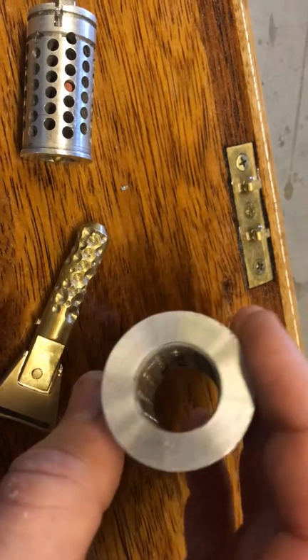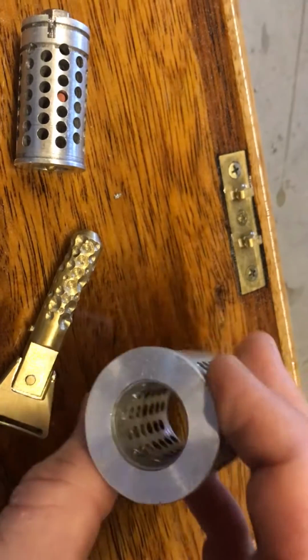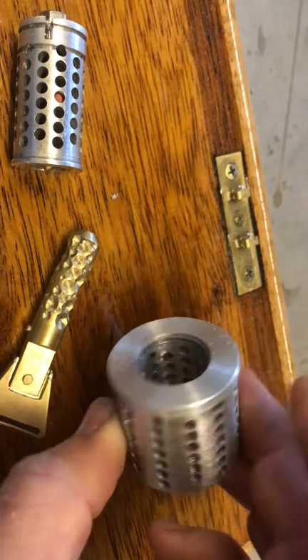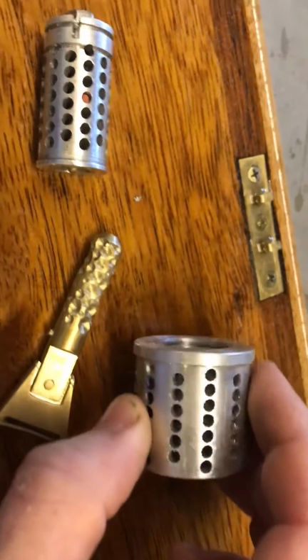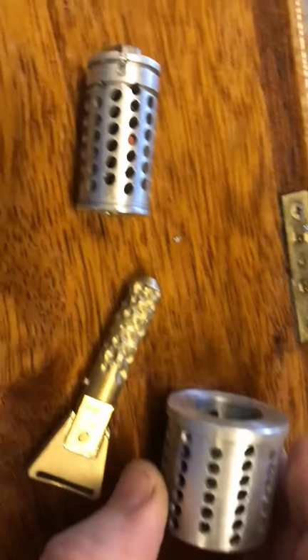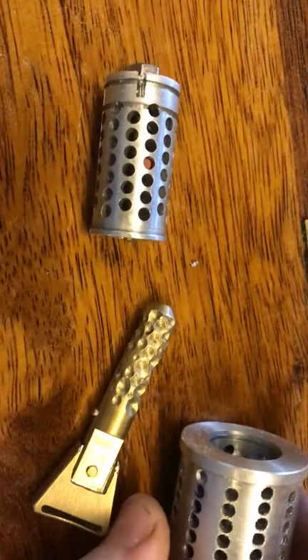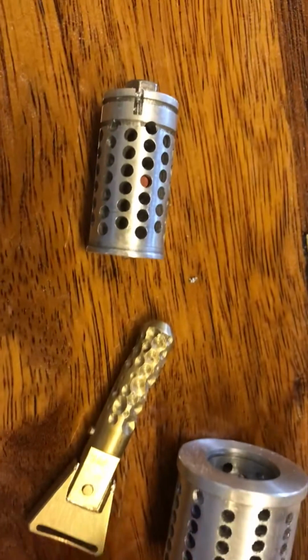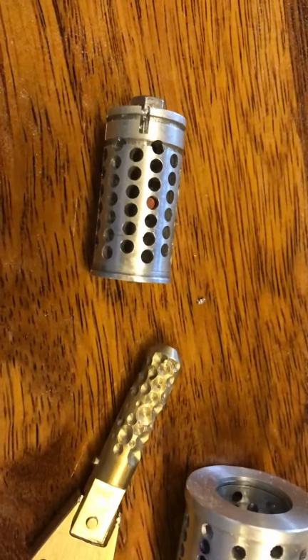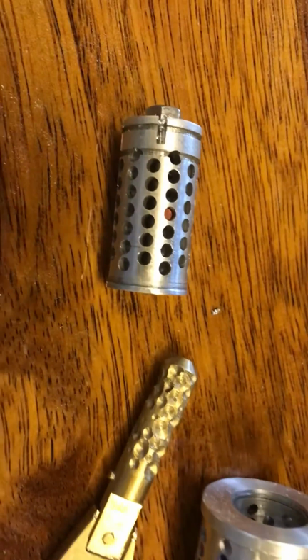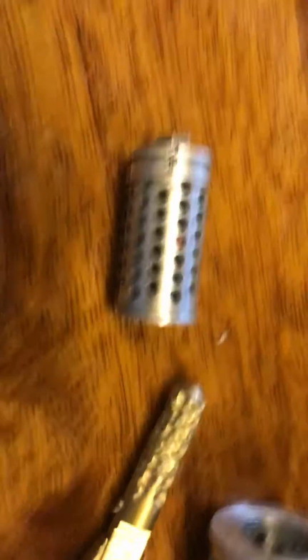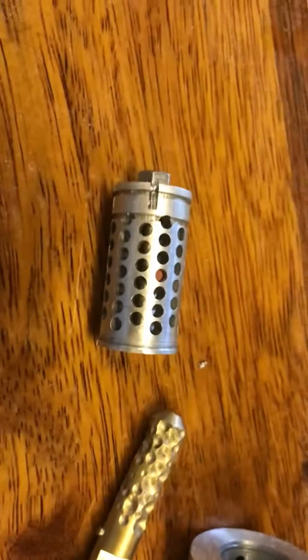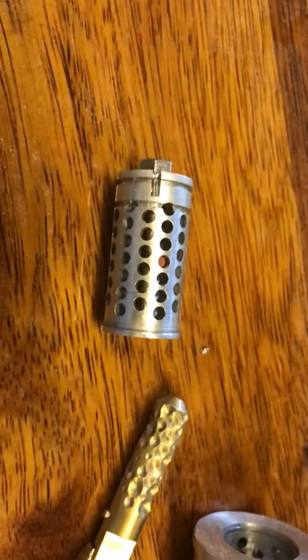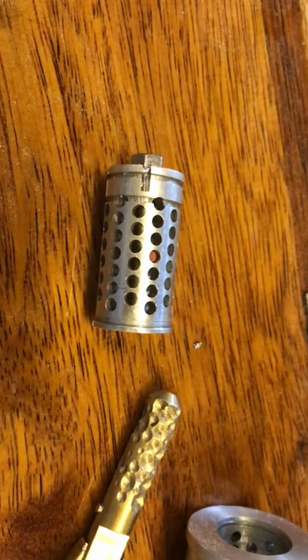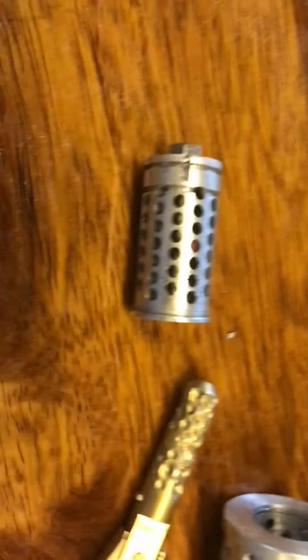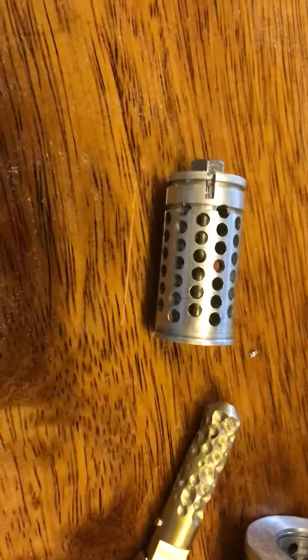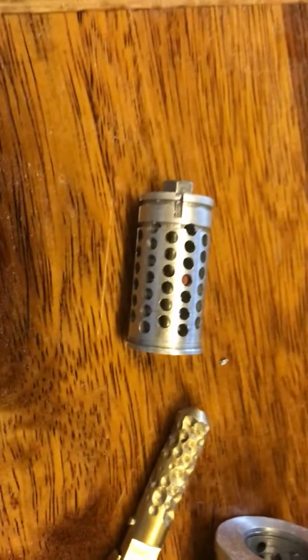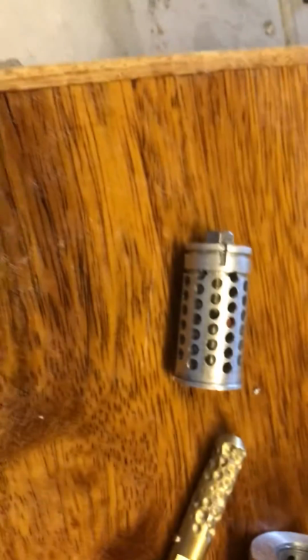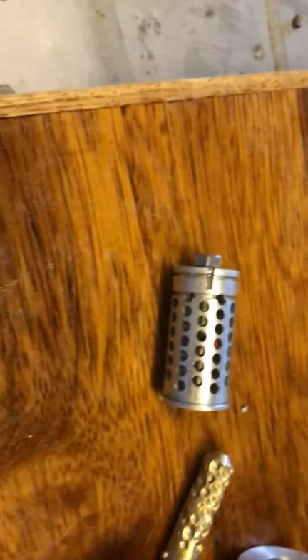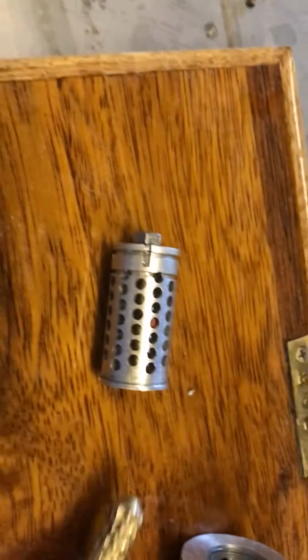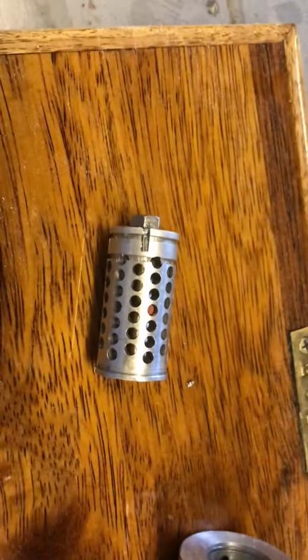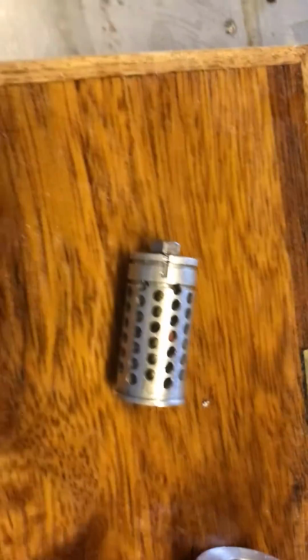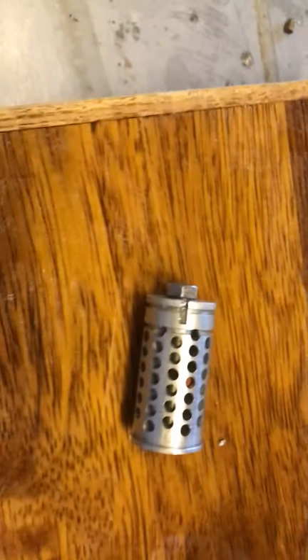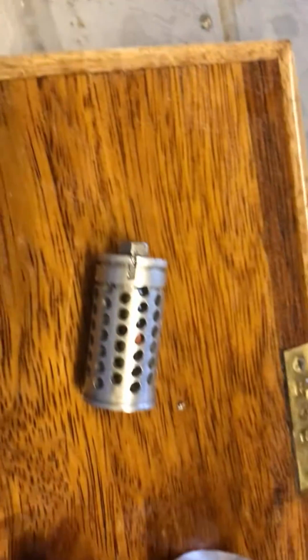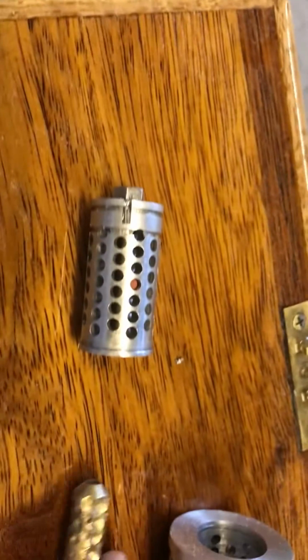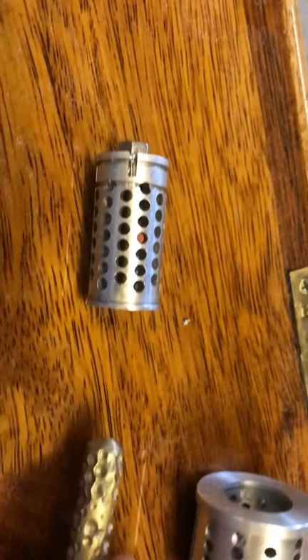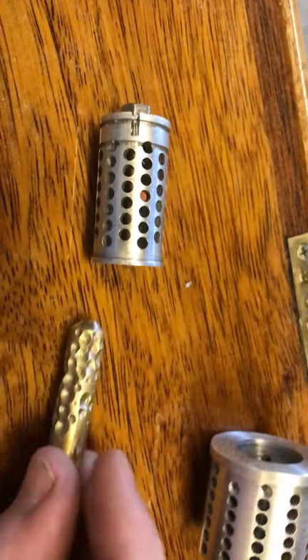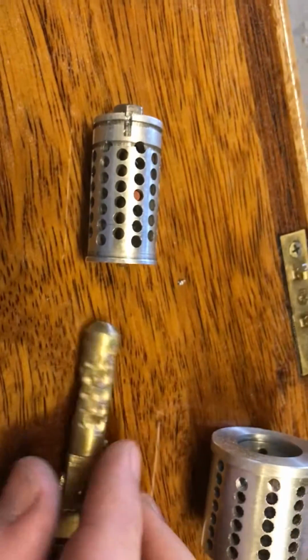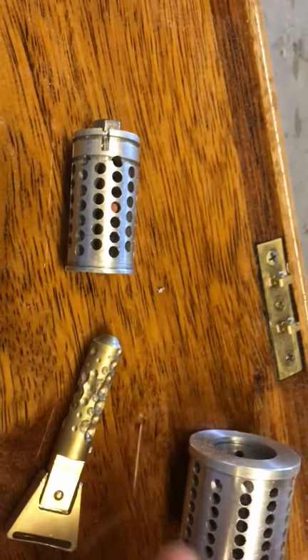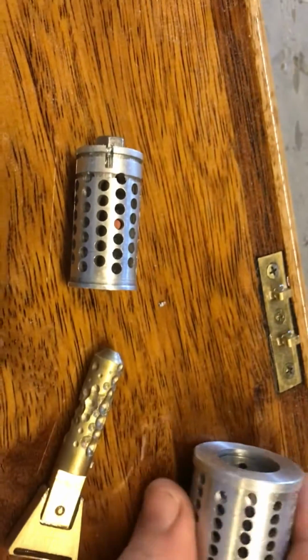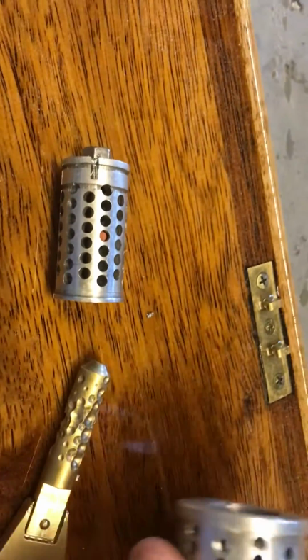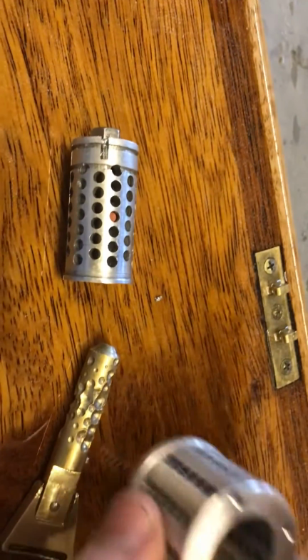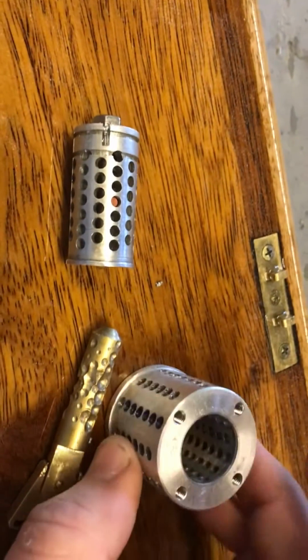I just thought I'd give you a bit of a look. Can't really show you much more with one hand here, but yeah, there you go.